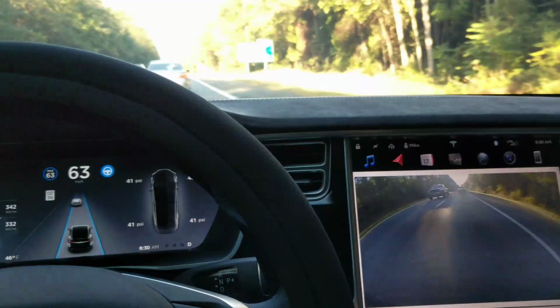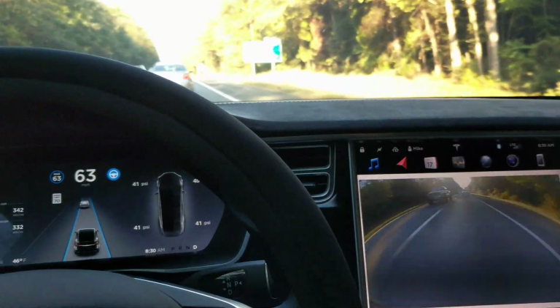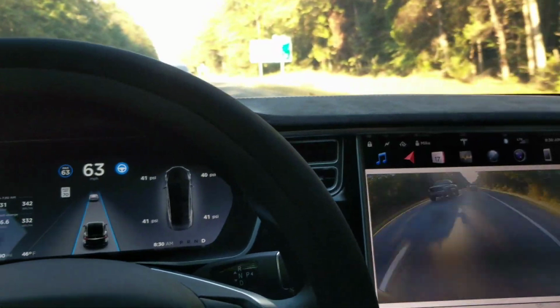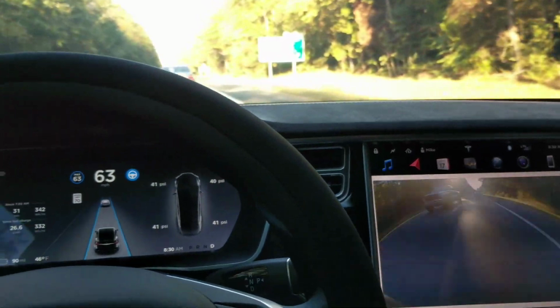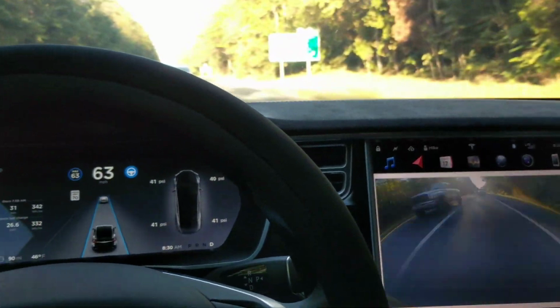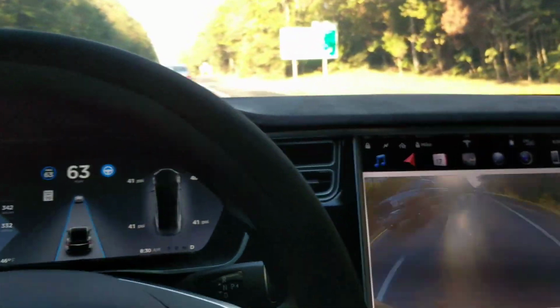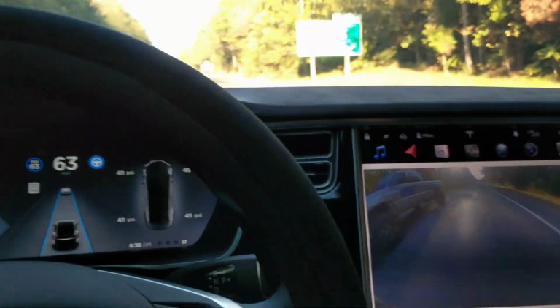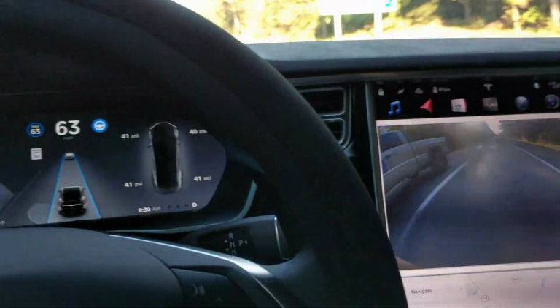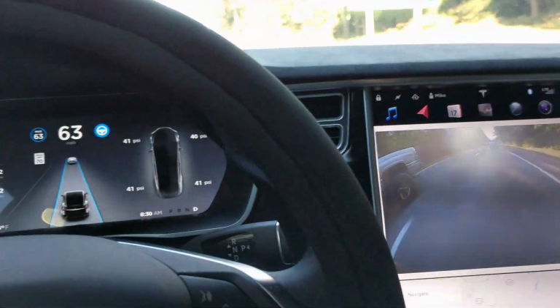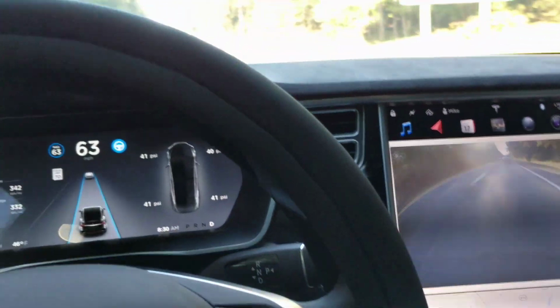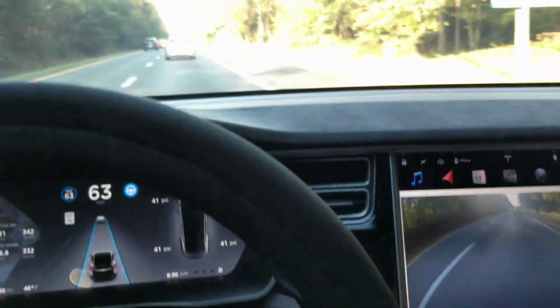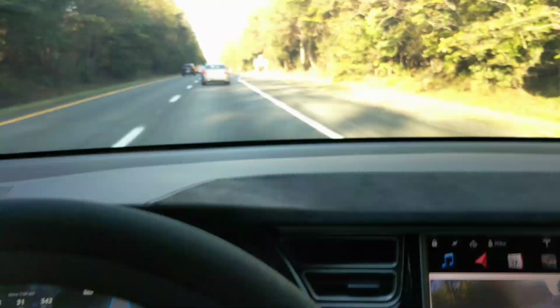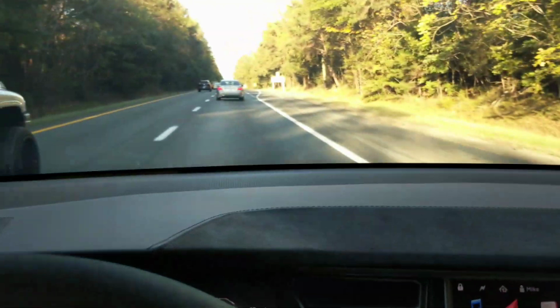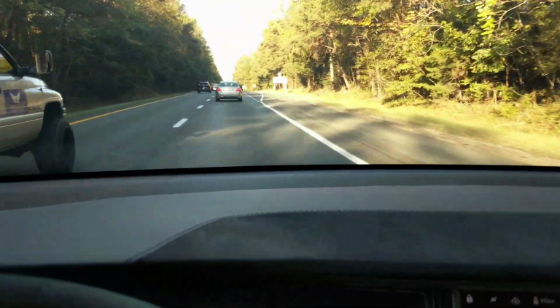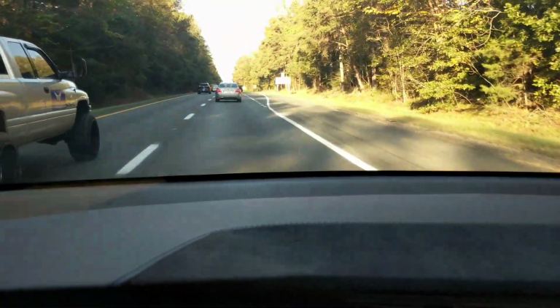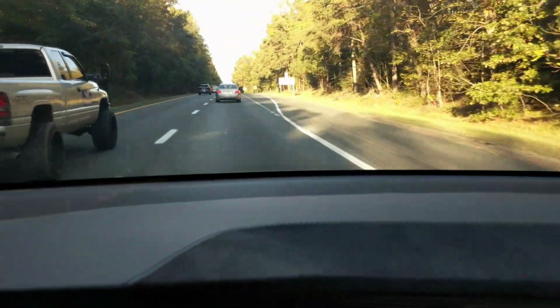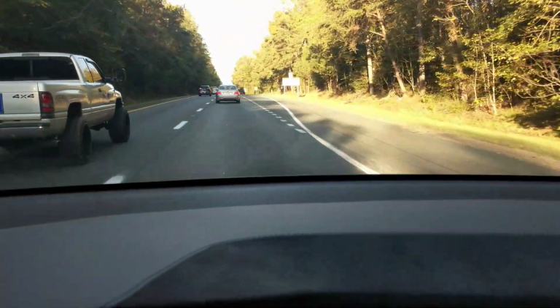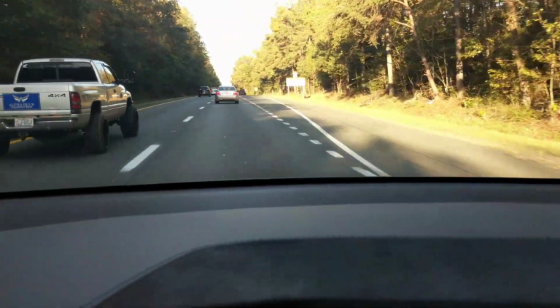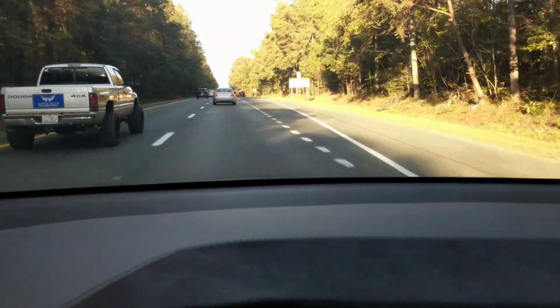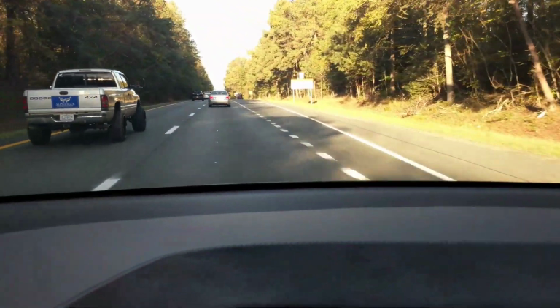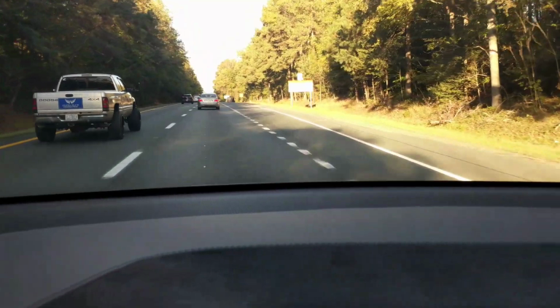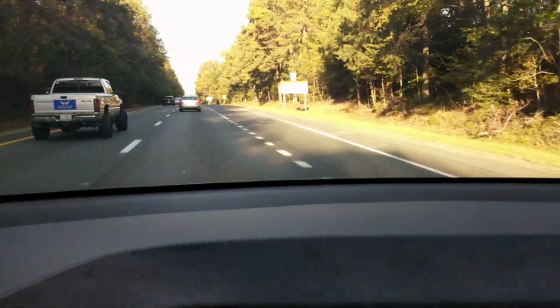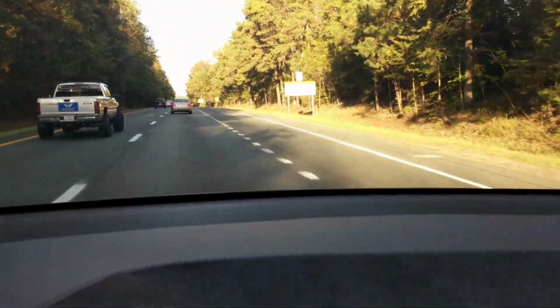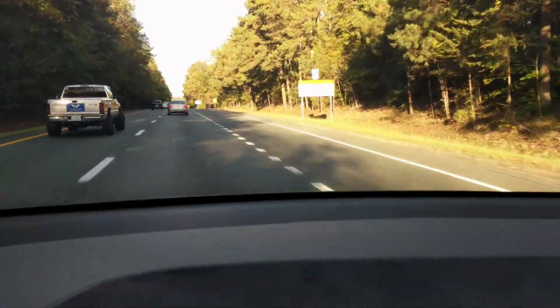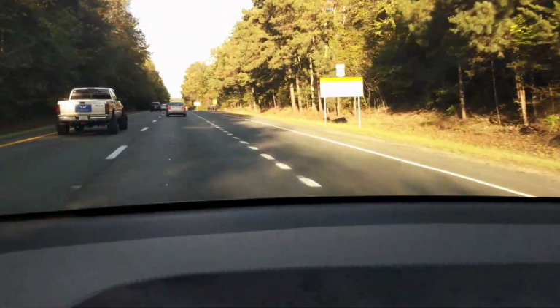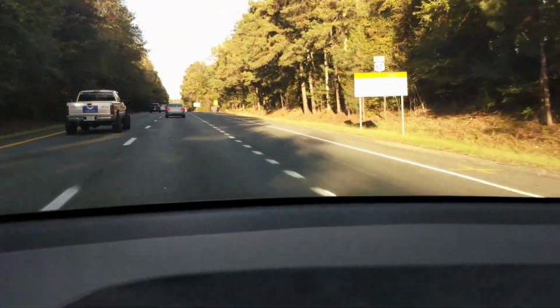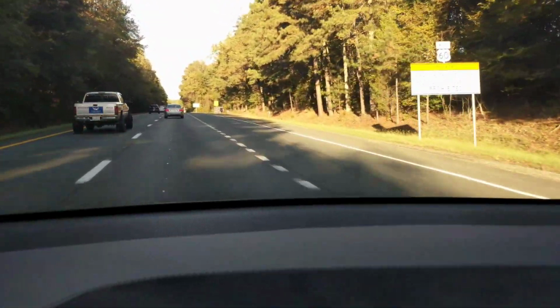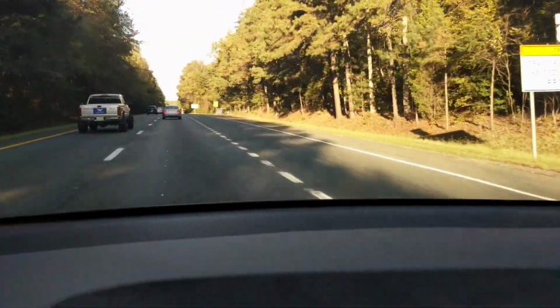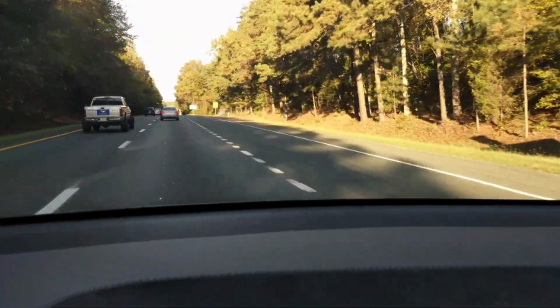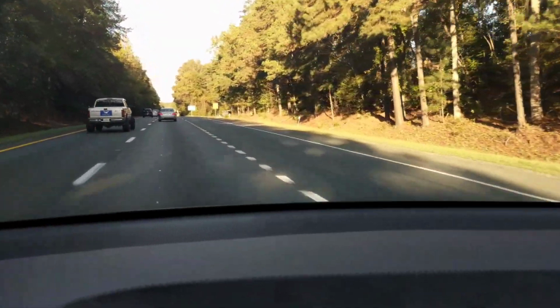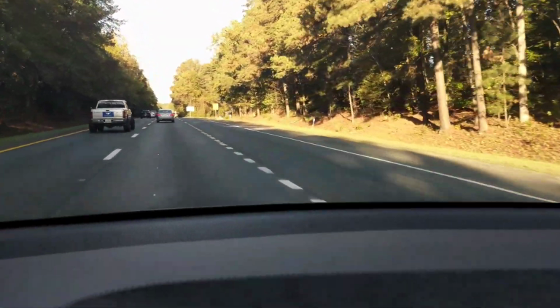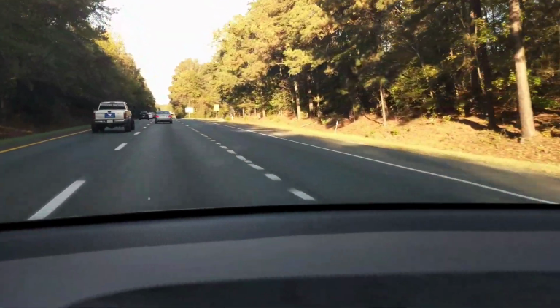I'm using autopilot. I want to show you something here. See these dotted lines on a deceleration lane — that really helps with autopilot.